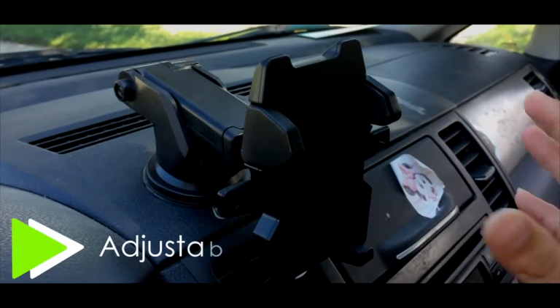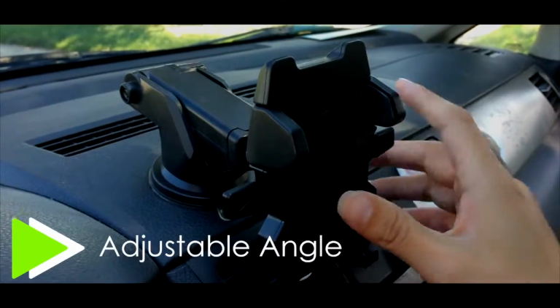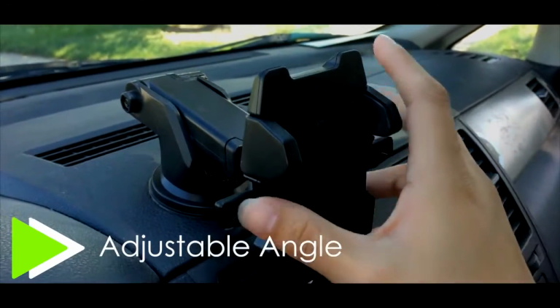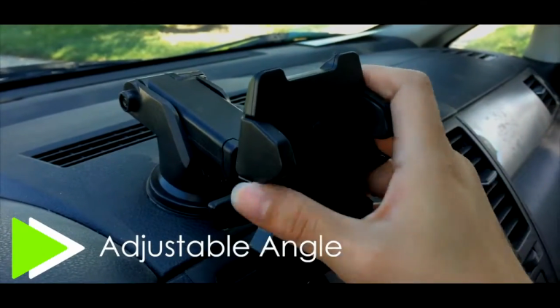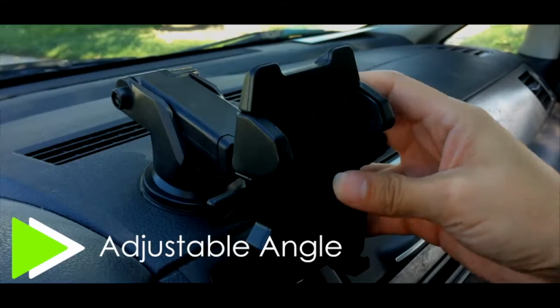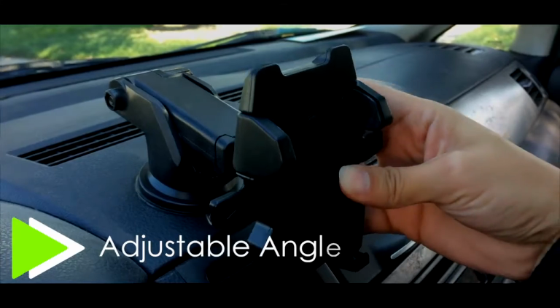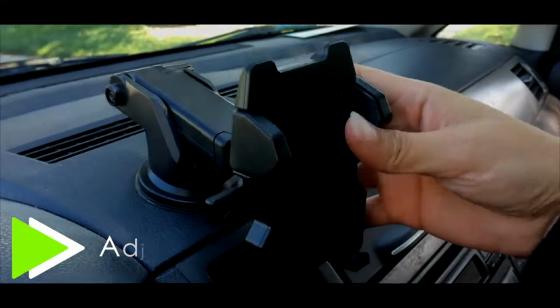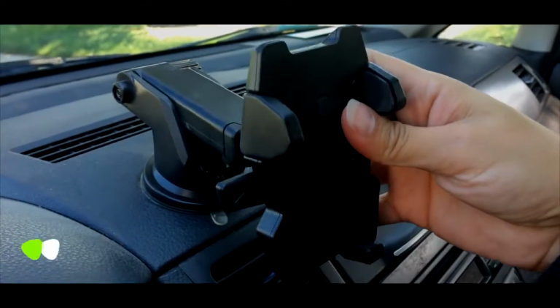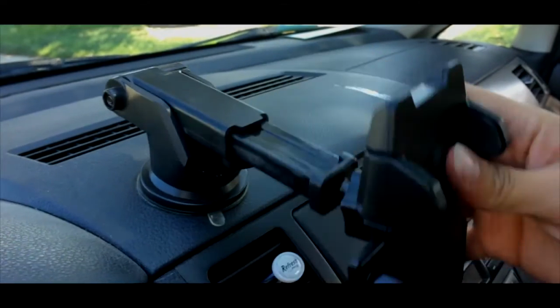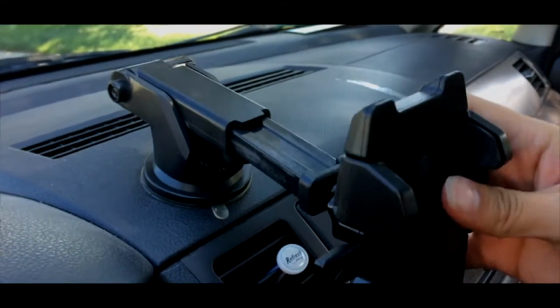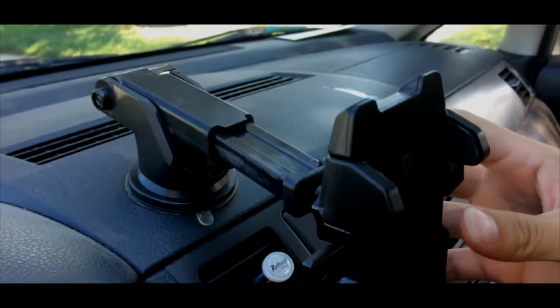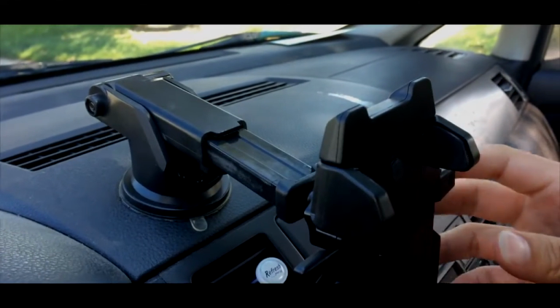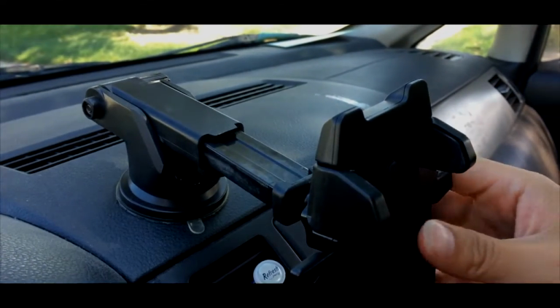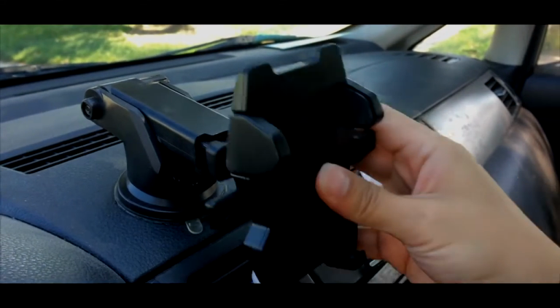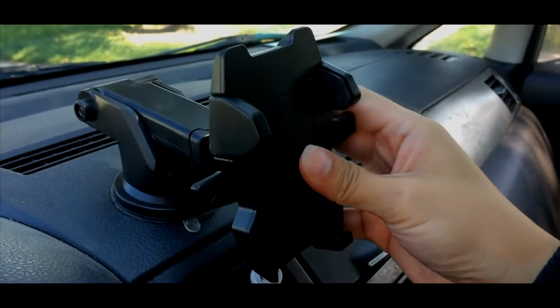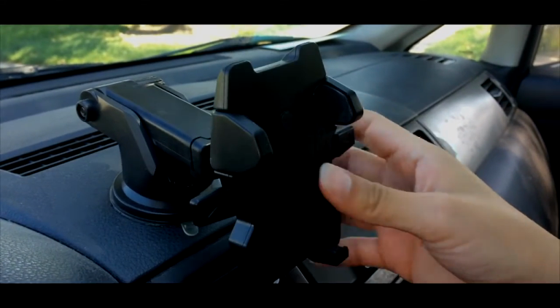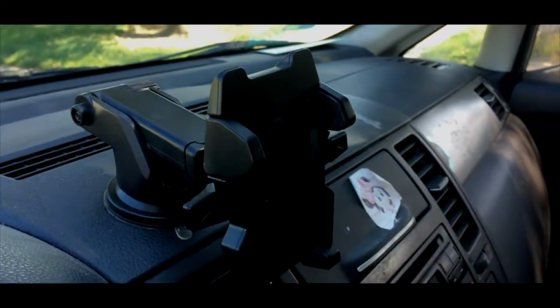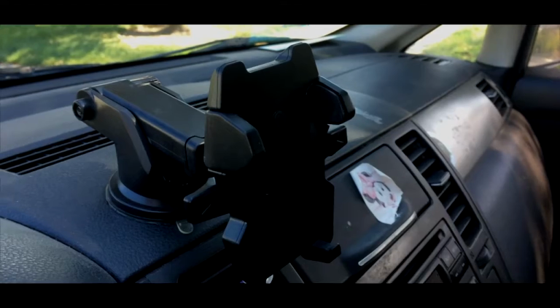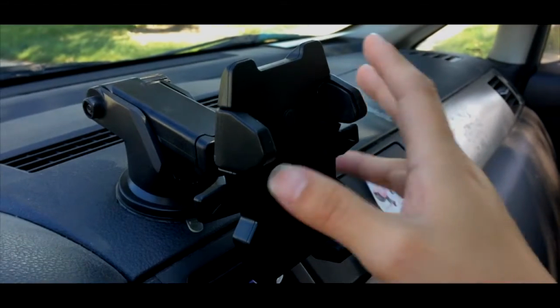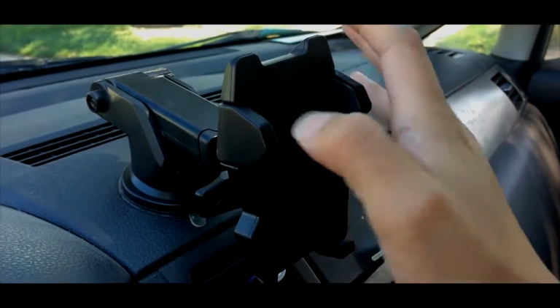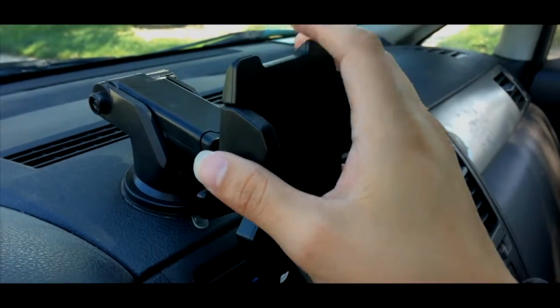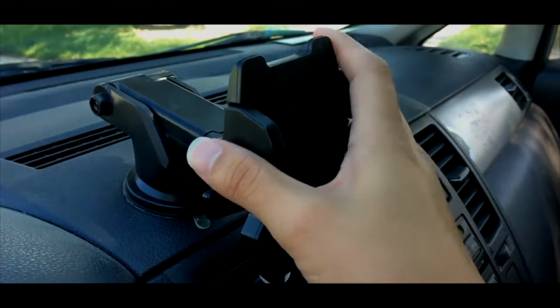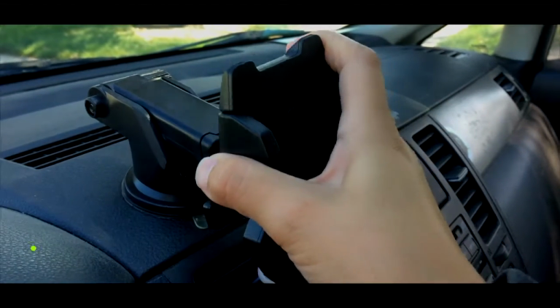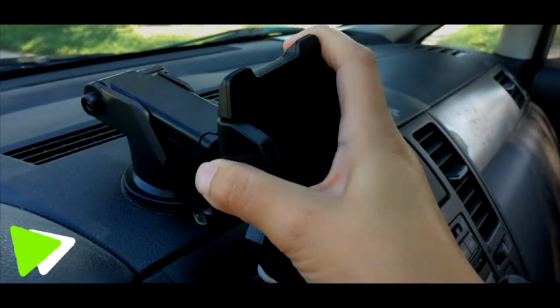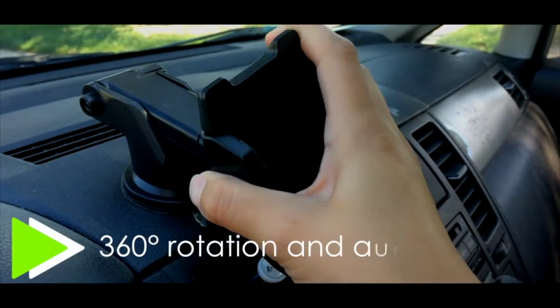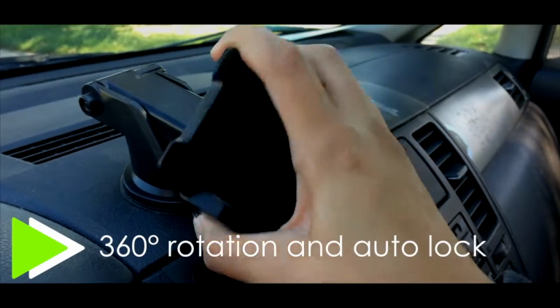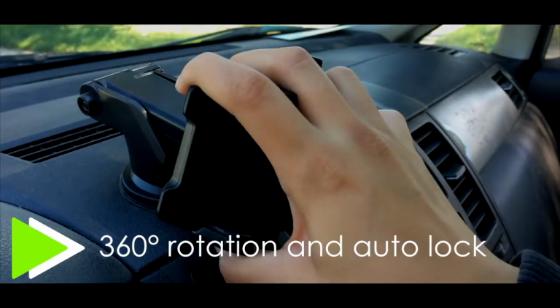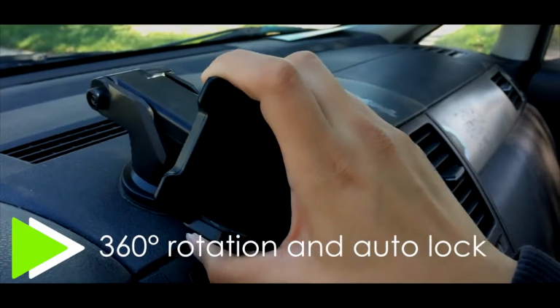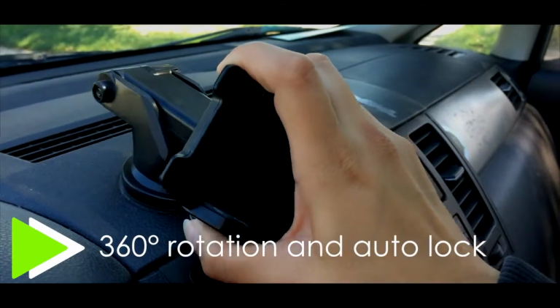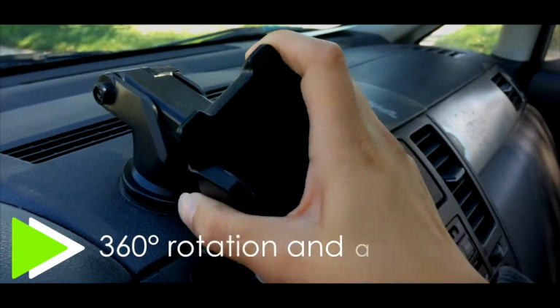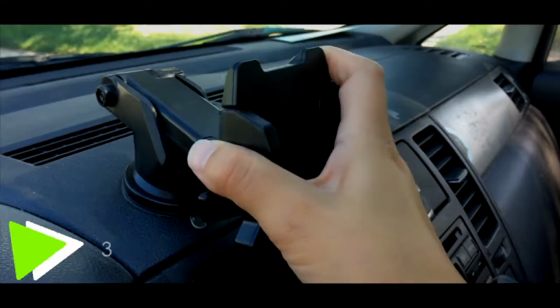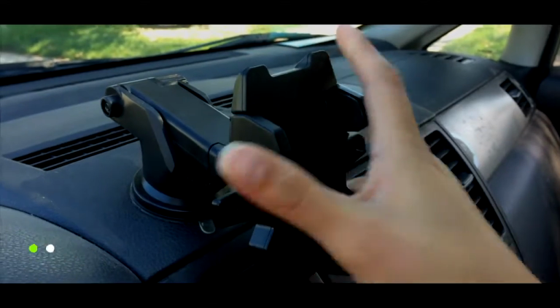So one, this extends out so you can bring it out like that or you can put it back in. And two, this part right here can be turned like this and lots of other ways.